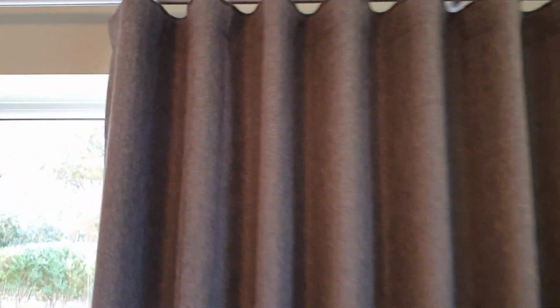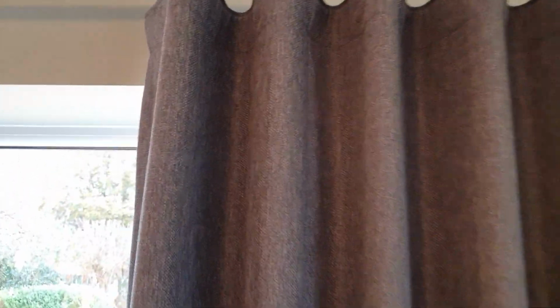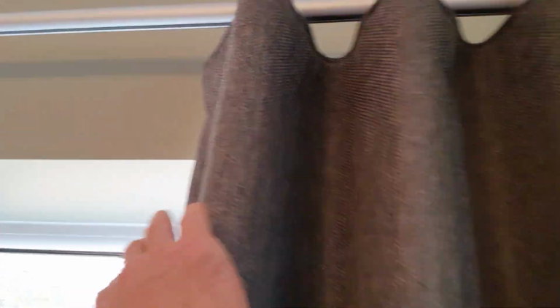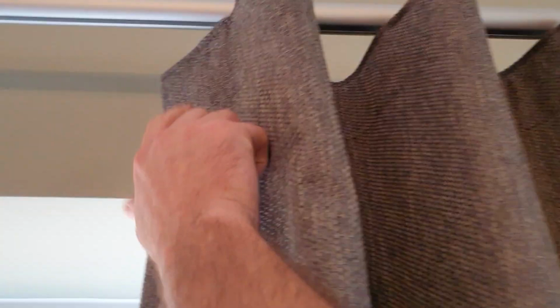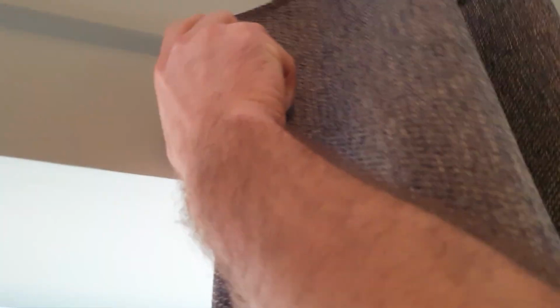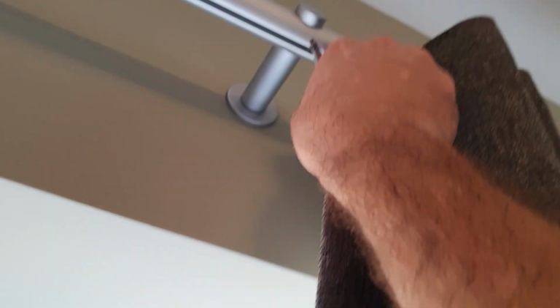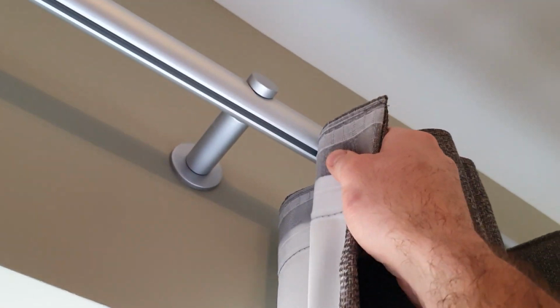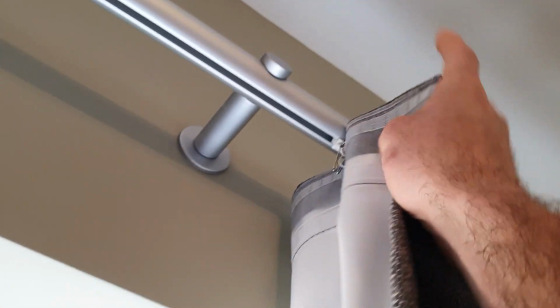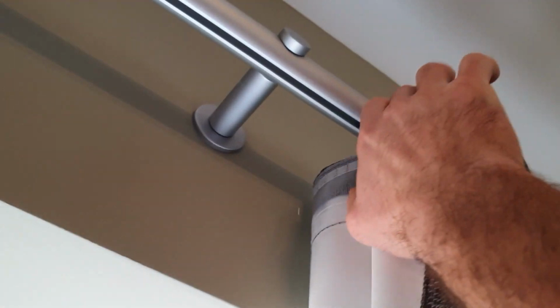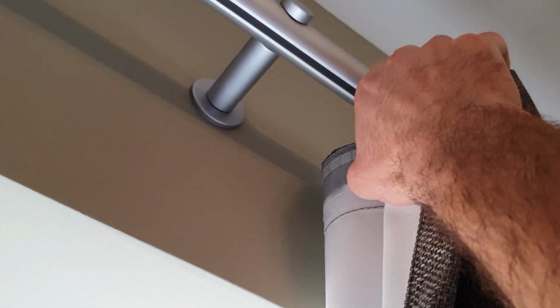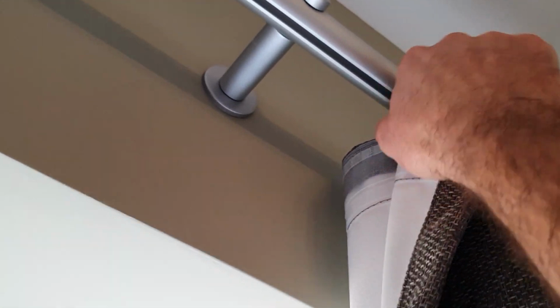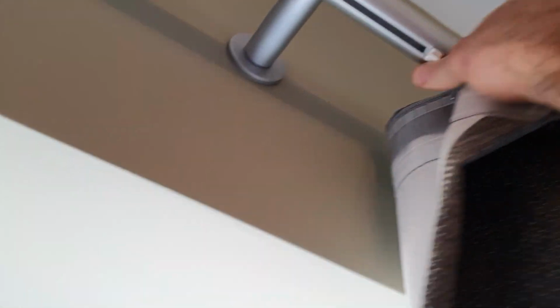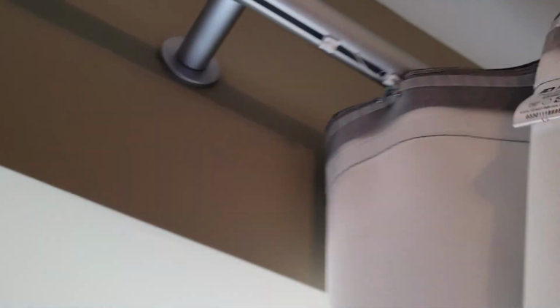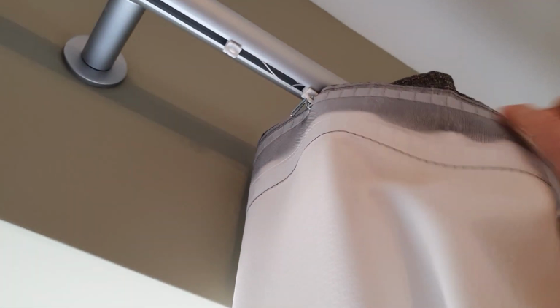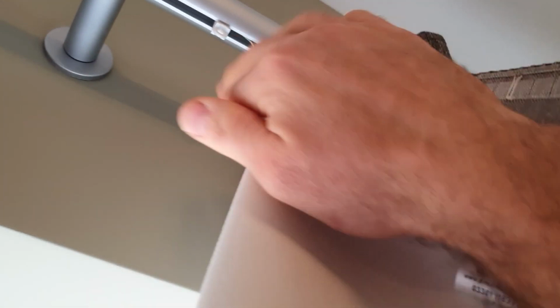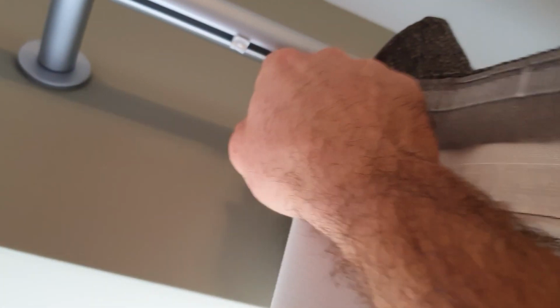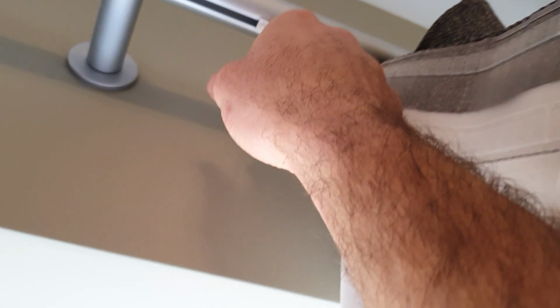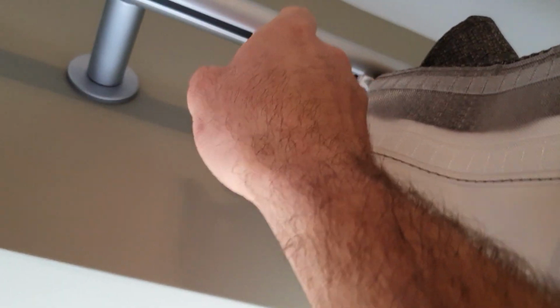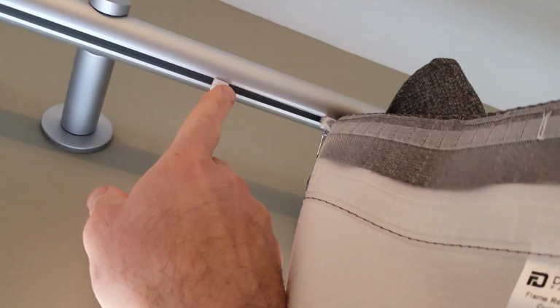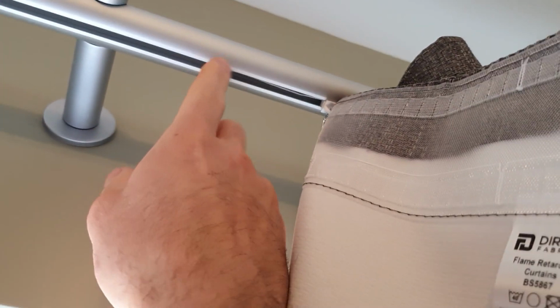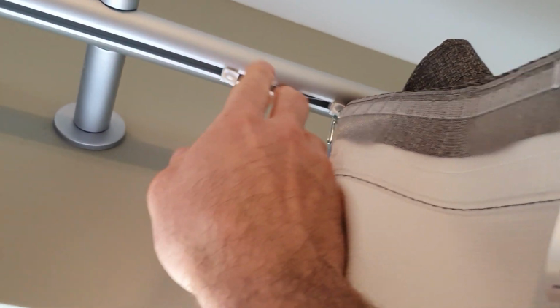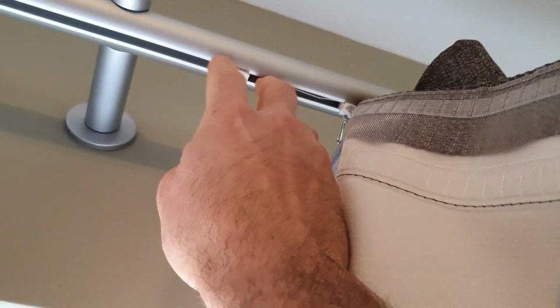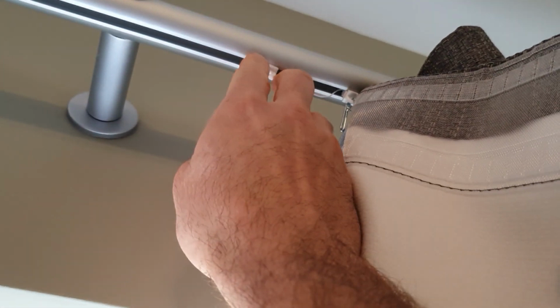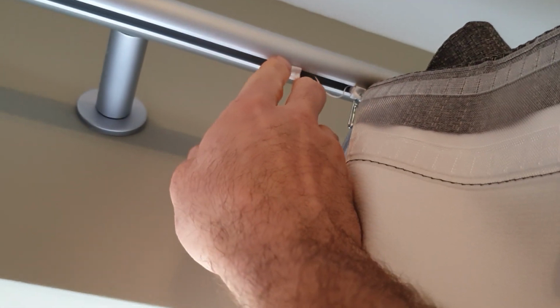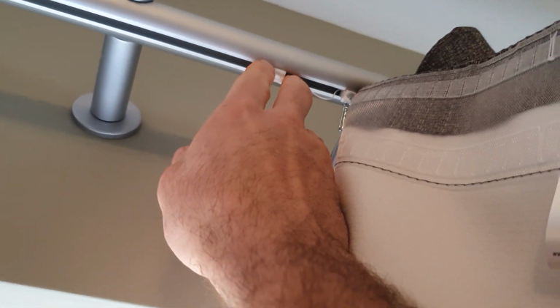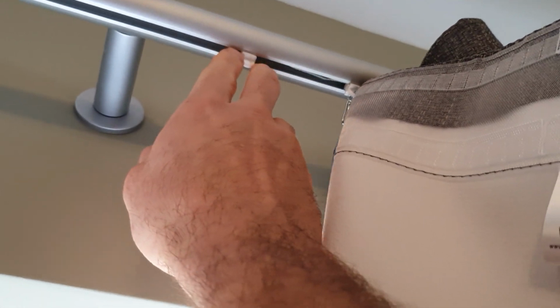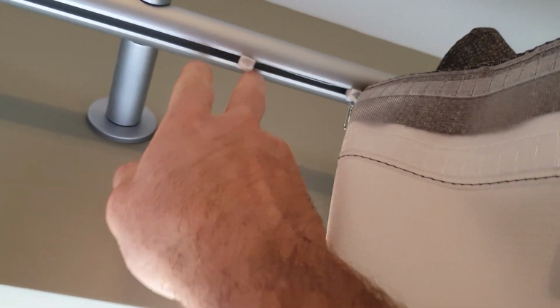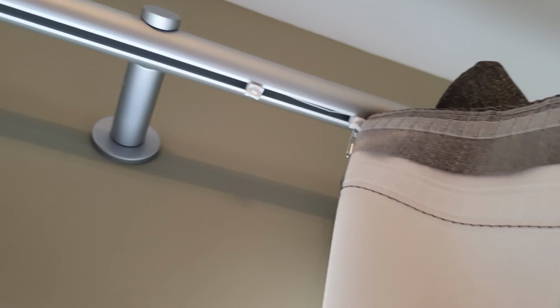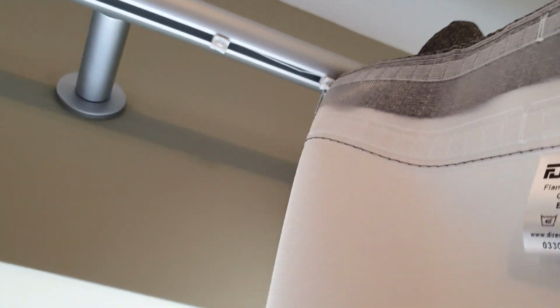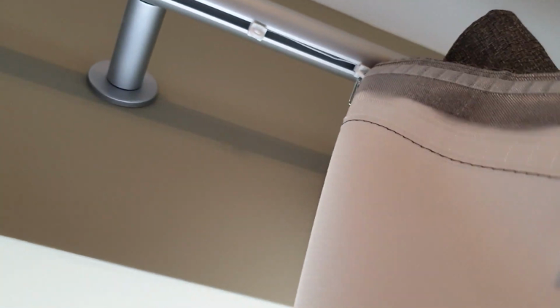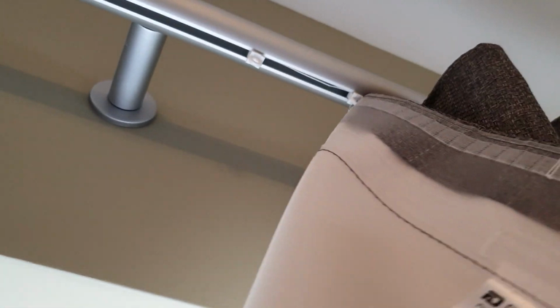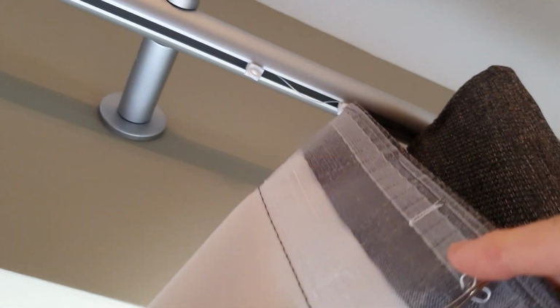If I unhook the leading edge of this curtain you can see that the glider has an isofix — it's fixed in by a piece of cord, which means that the pleat stays in position.